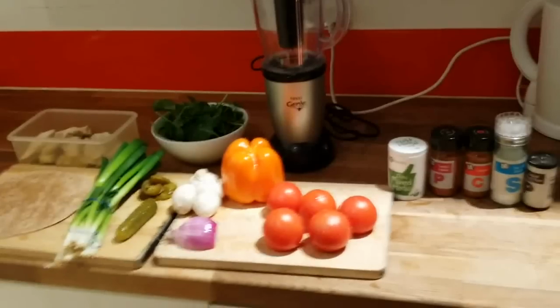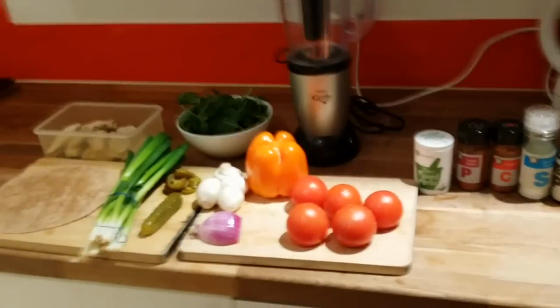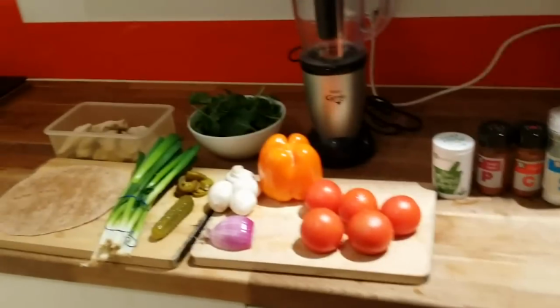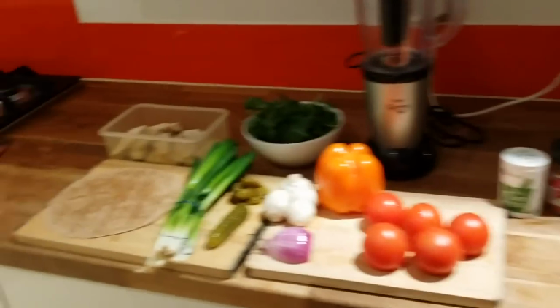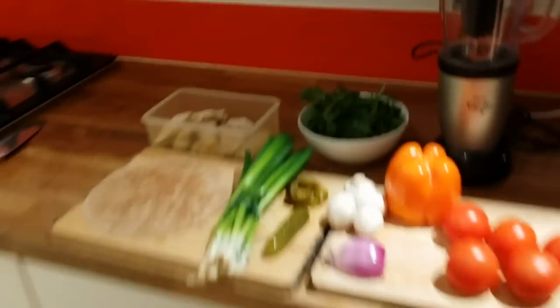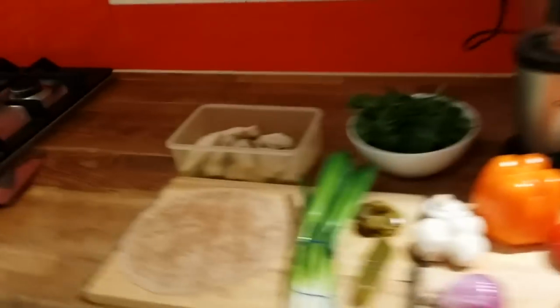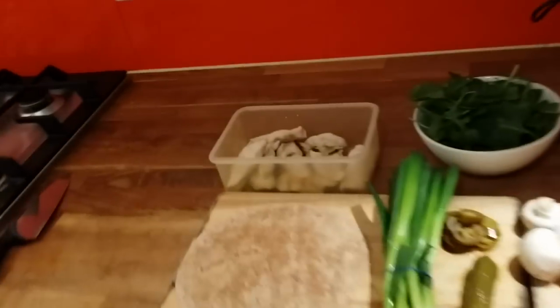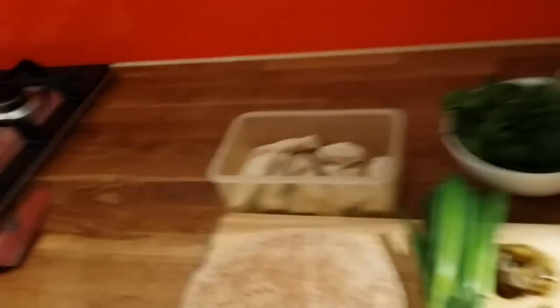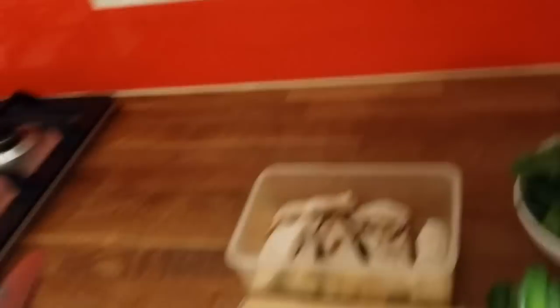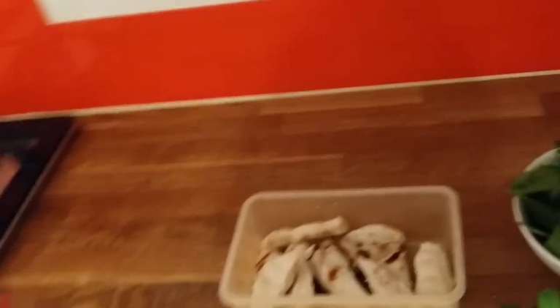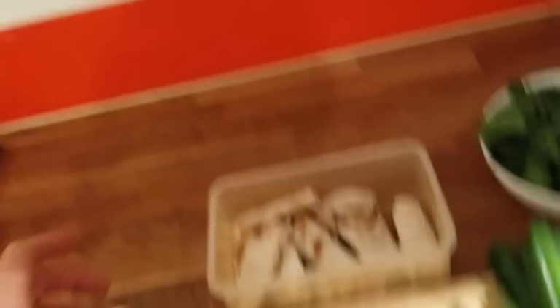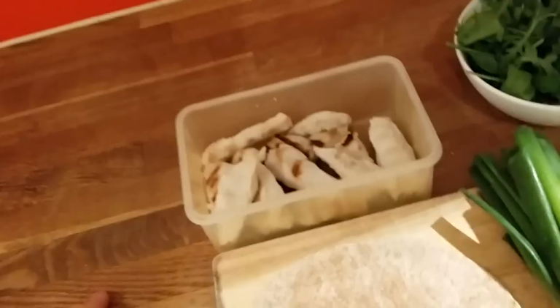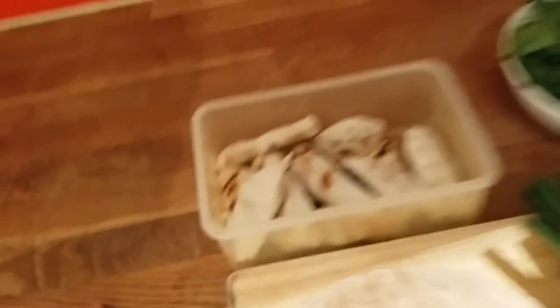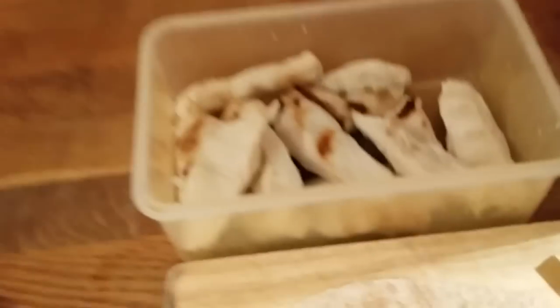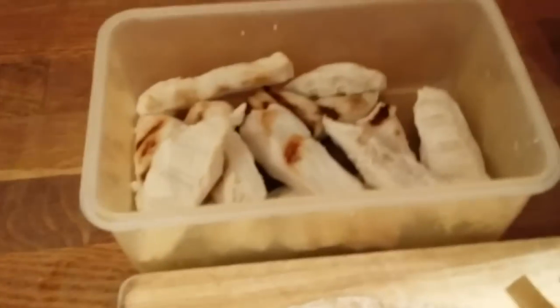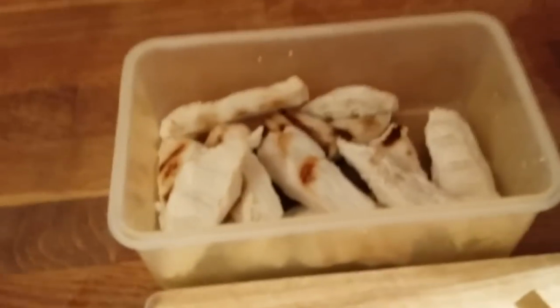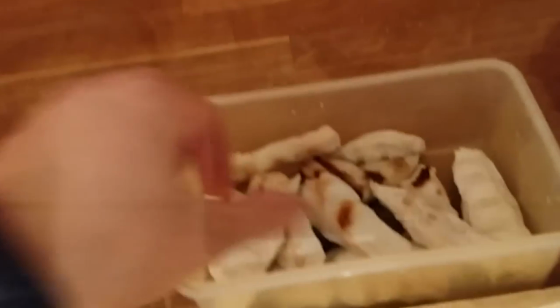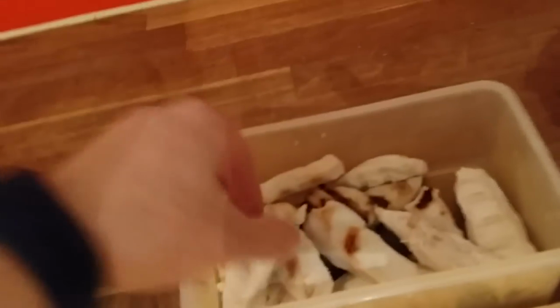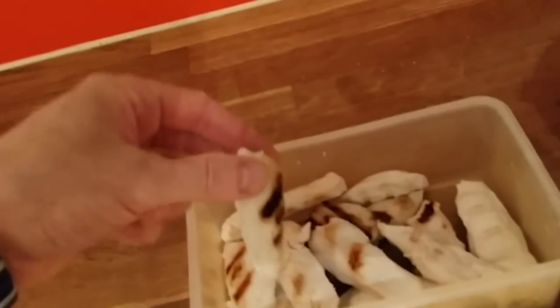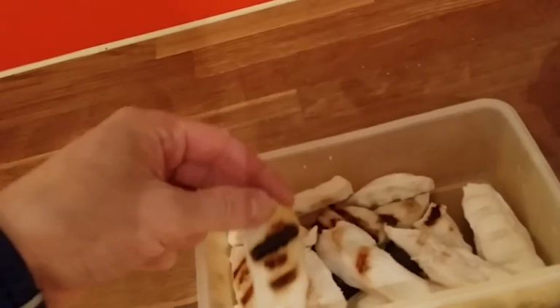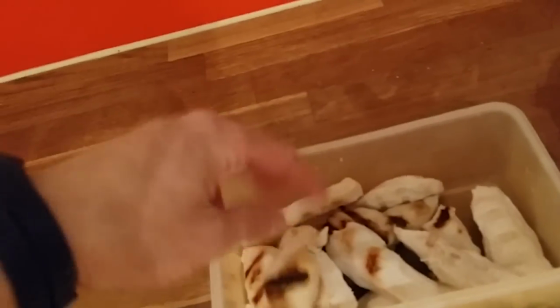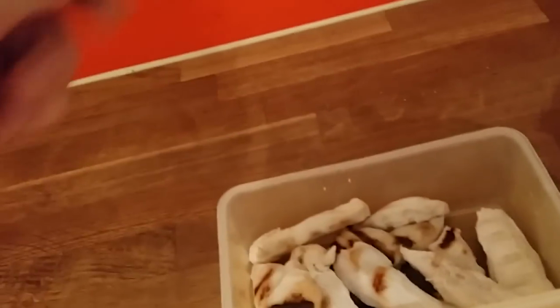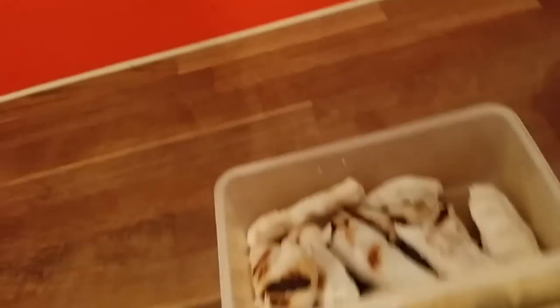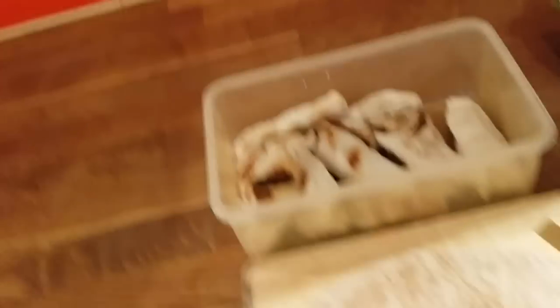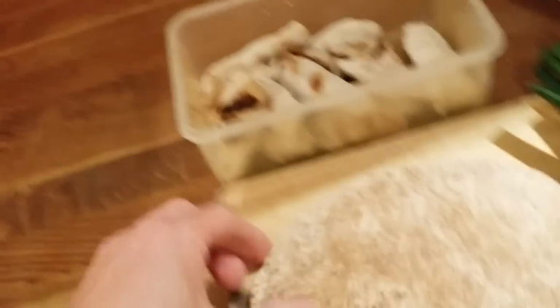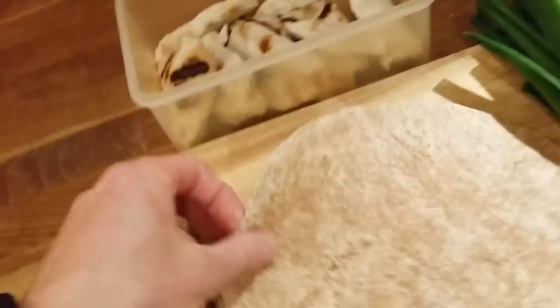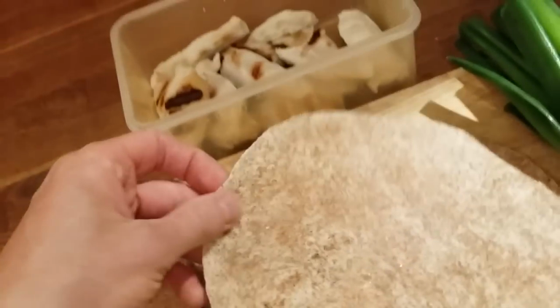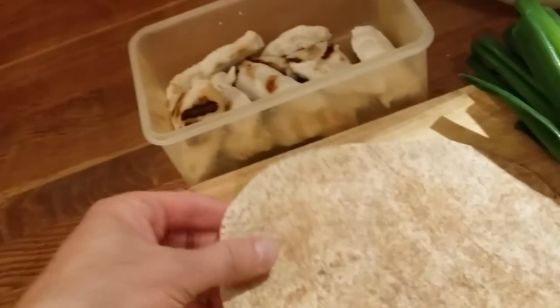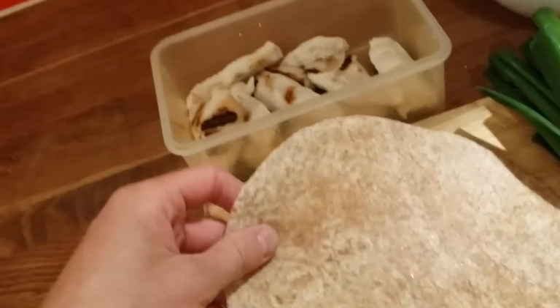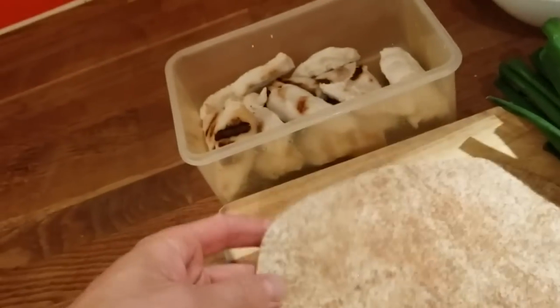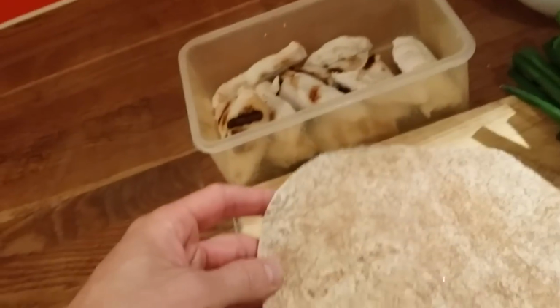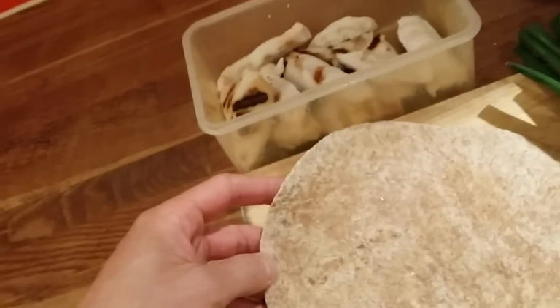Today we're going to make a pizza — a chicken pizza. As you can see, the base is a pre-cooked wholemeal tortilla wrap.